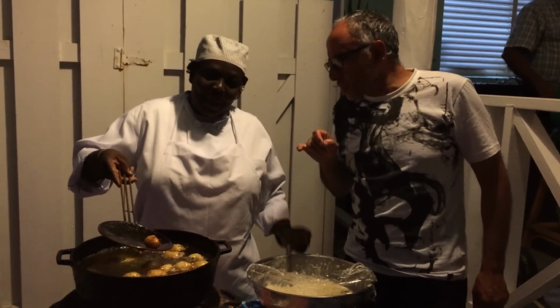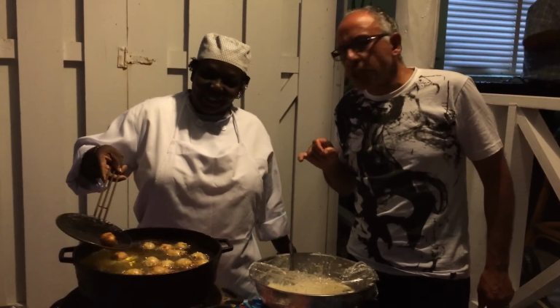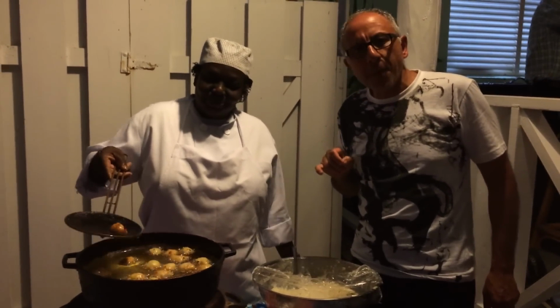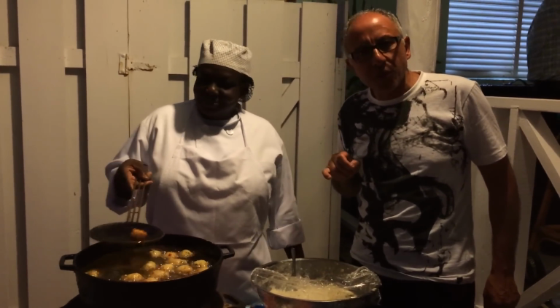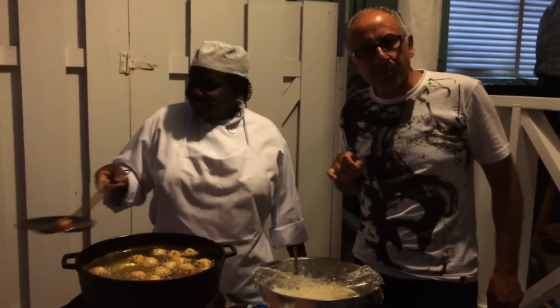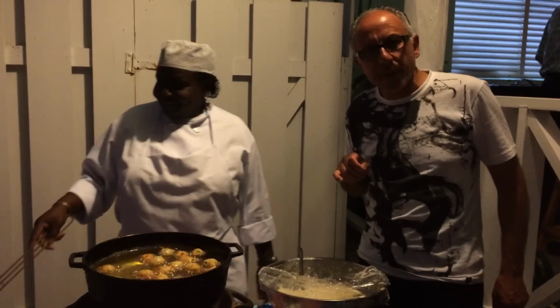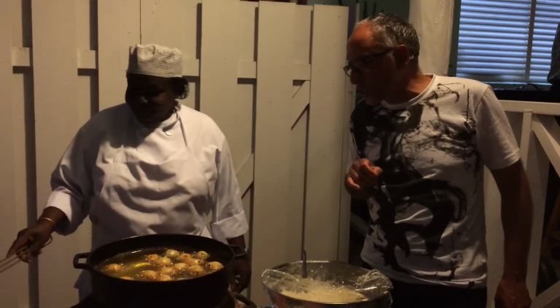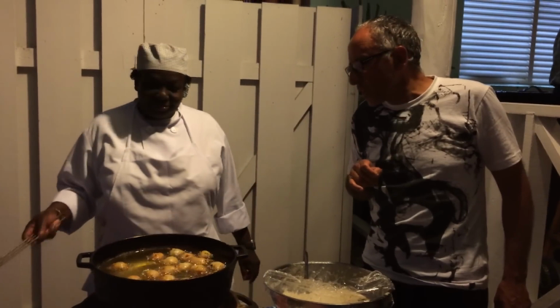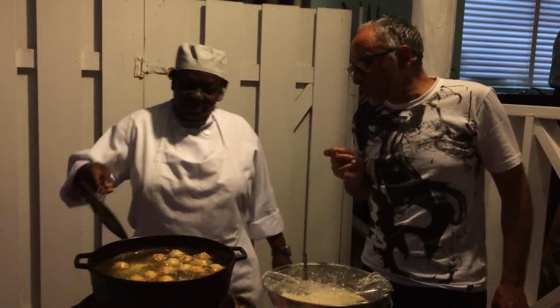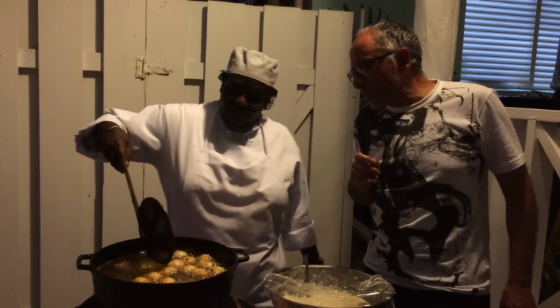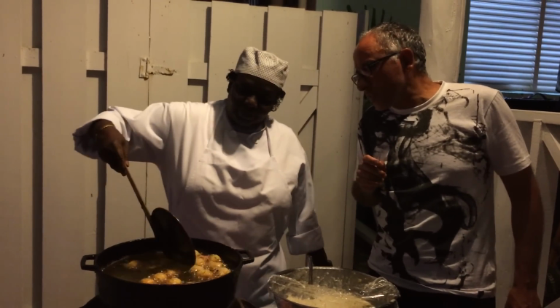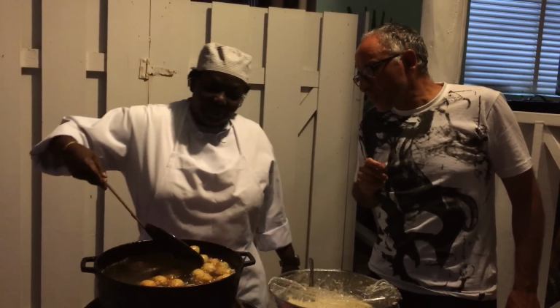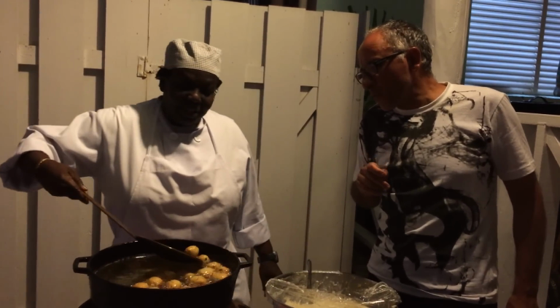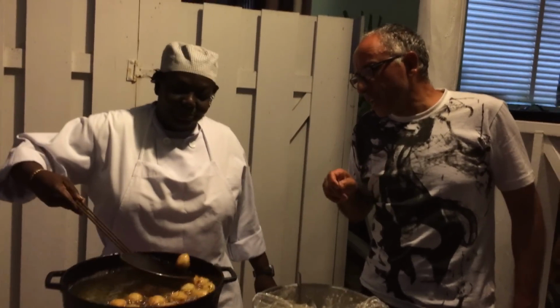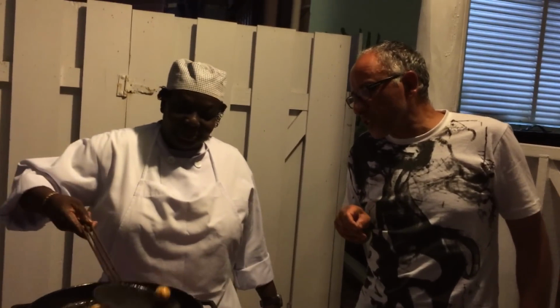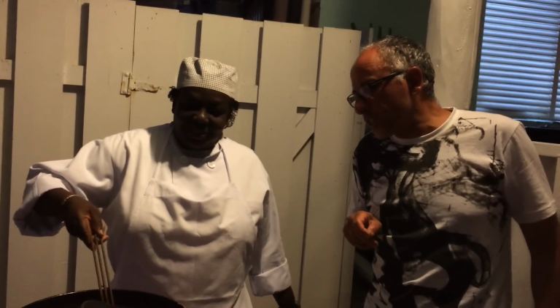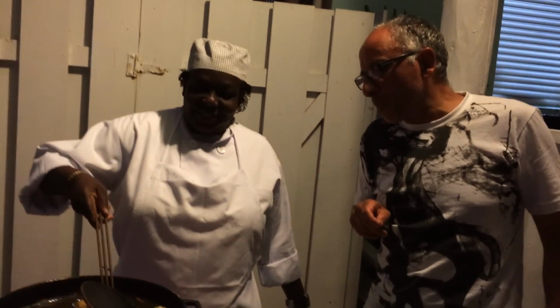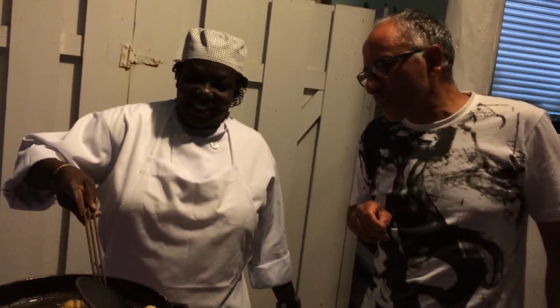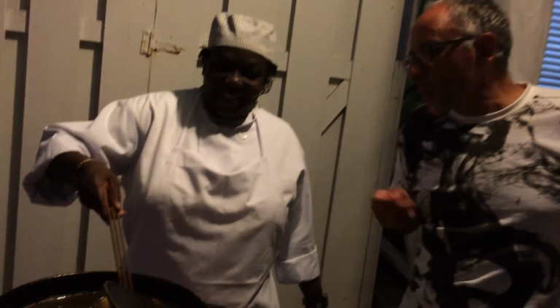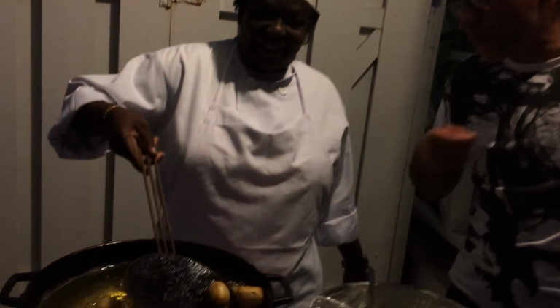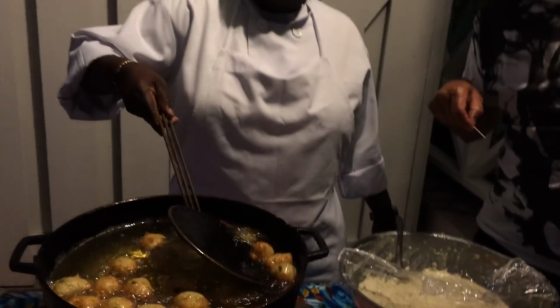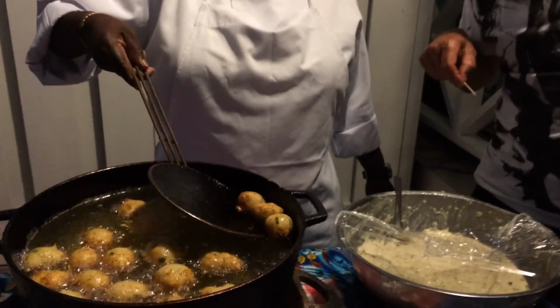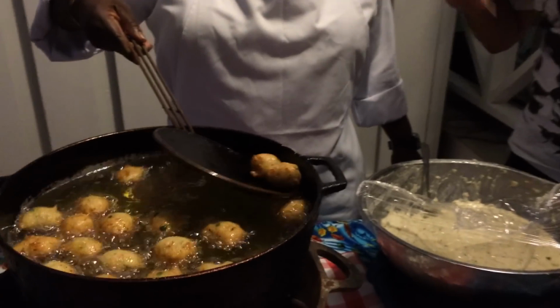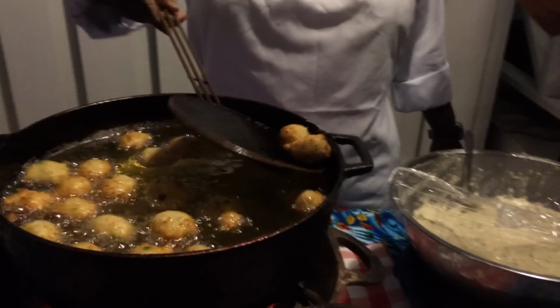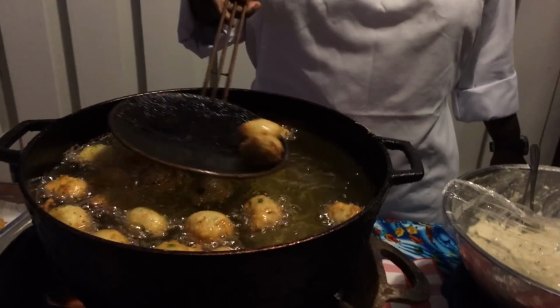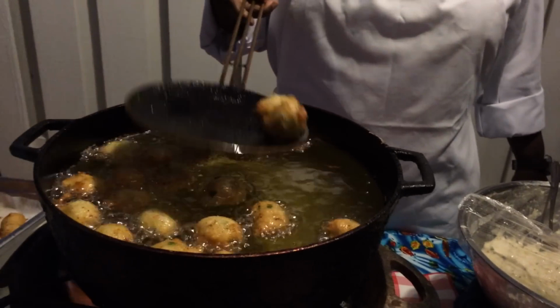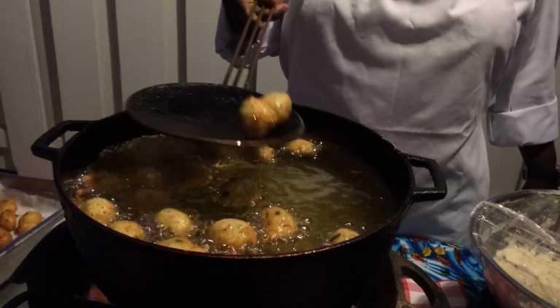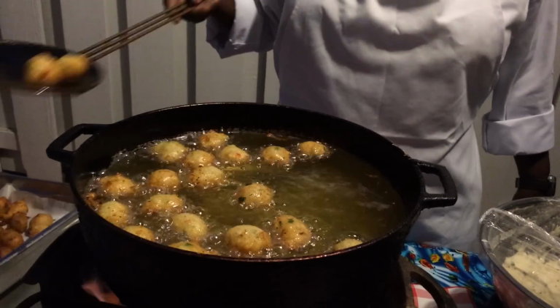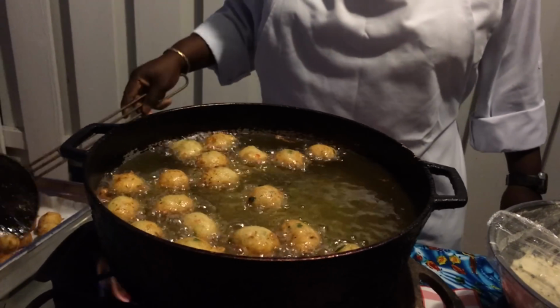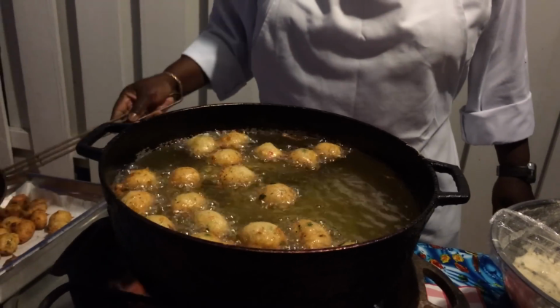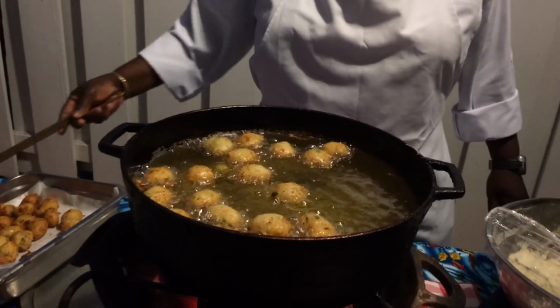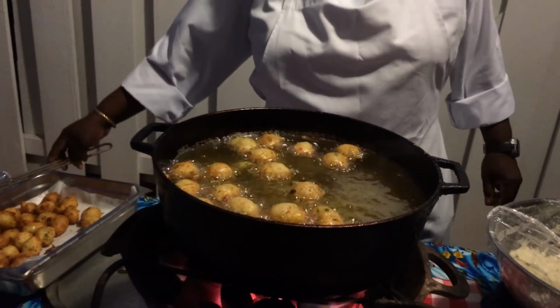It's got scotch bonnet peppers in there, right? Yeah, perfect. Judy, you're amazing. We had them our first night here, and they're fantastic.